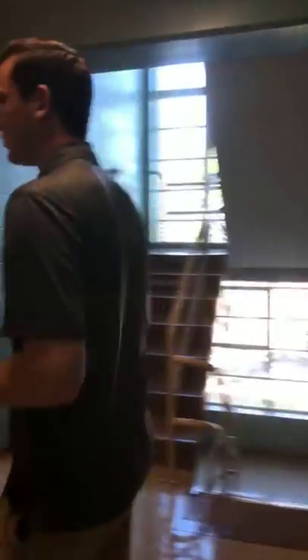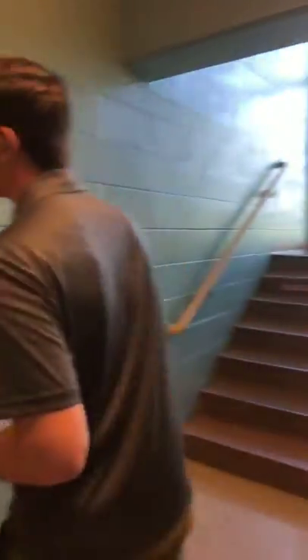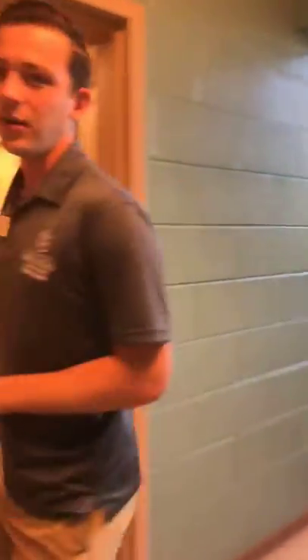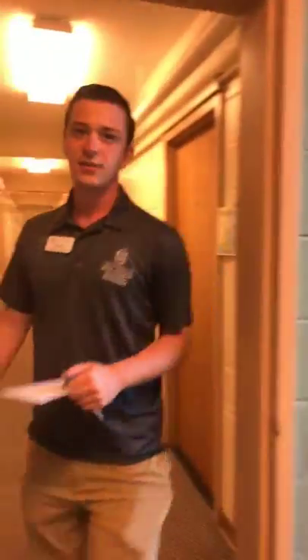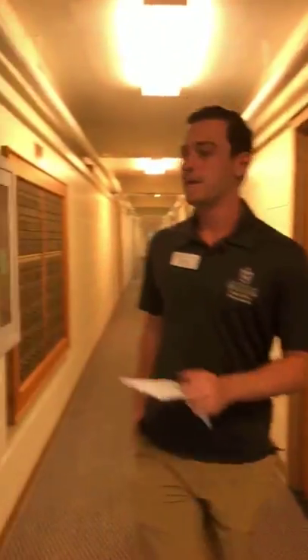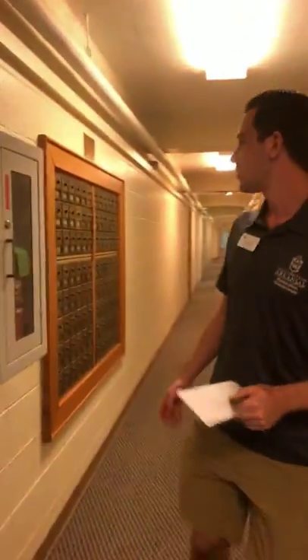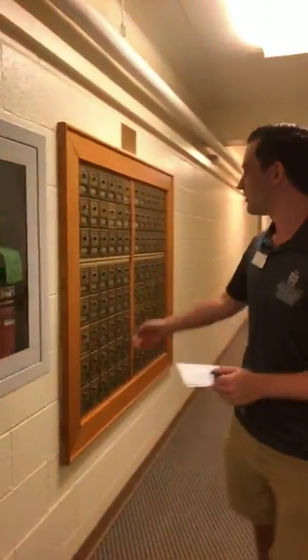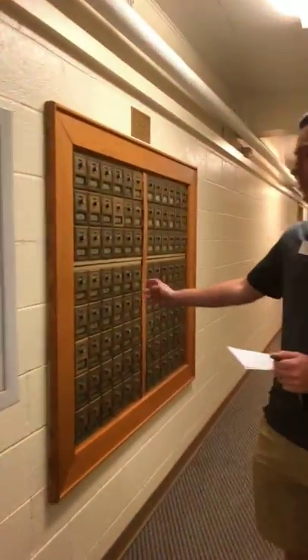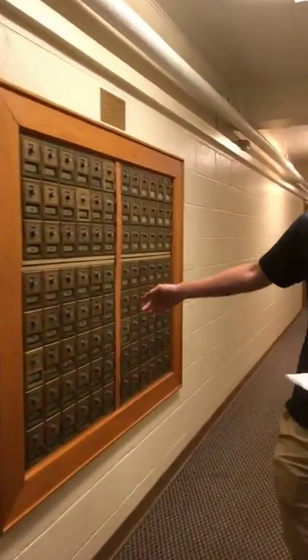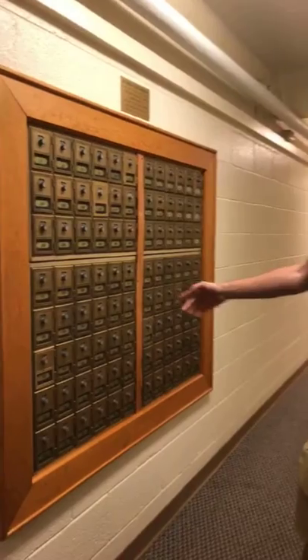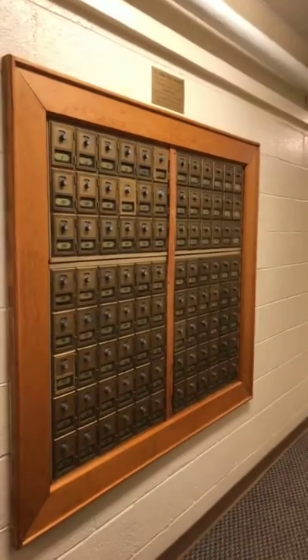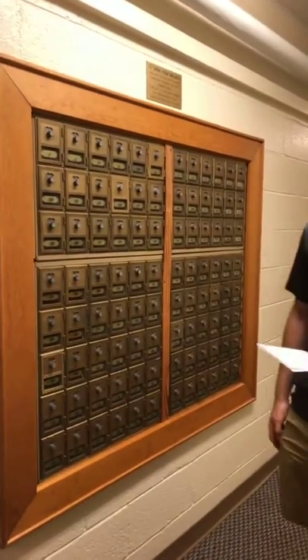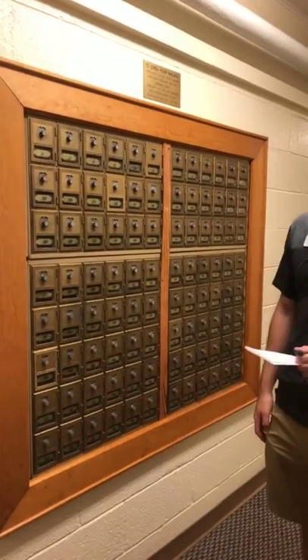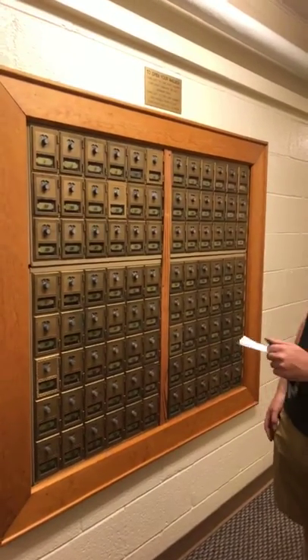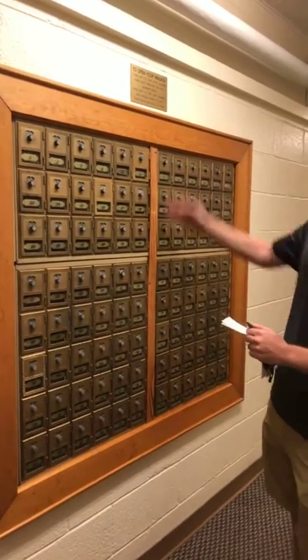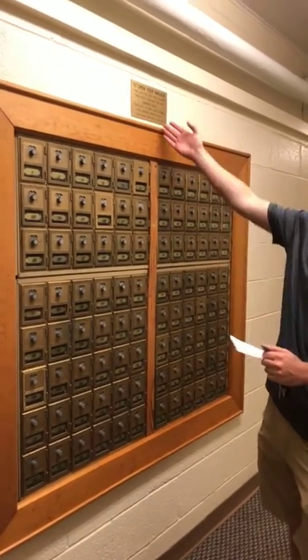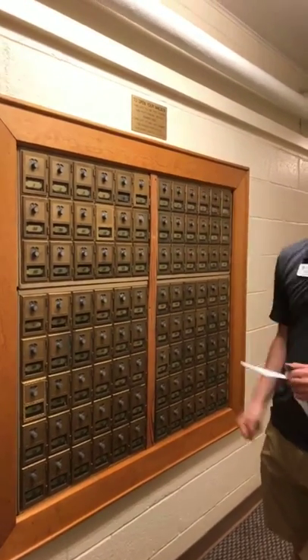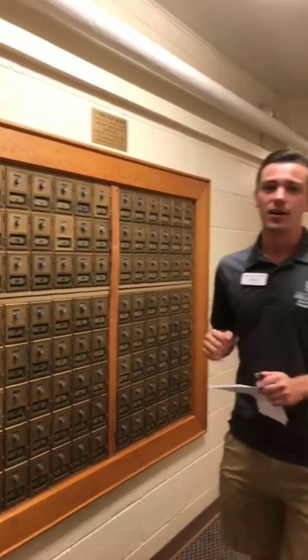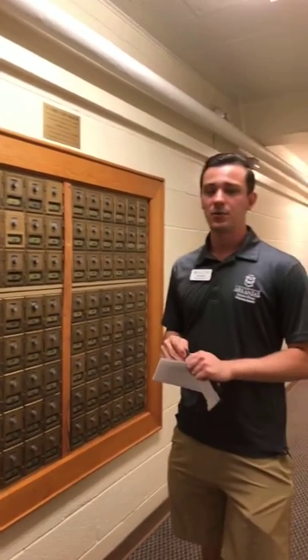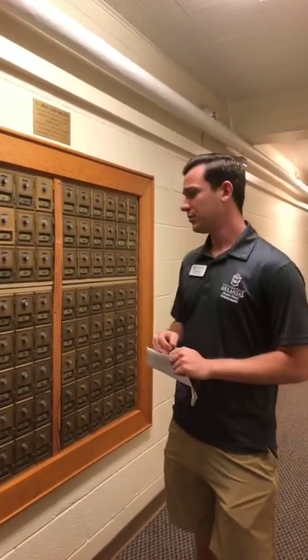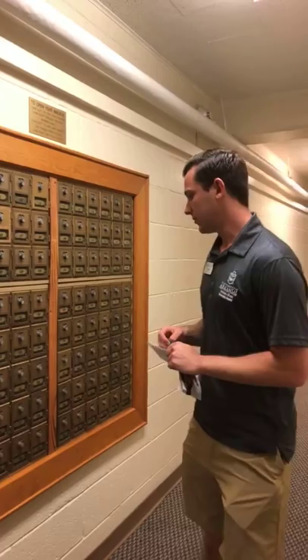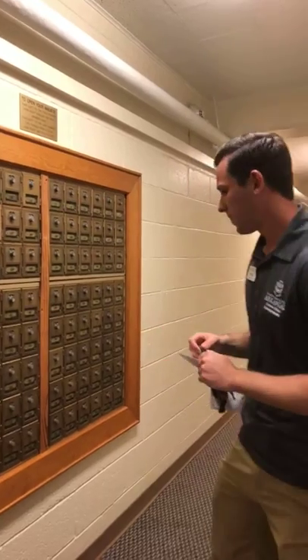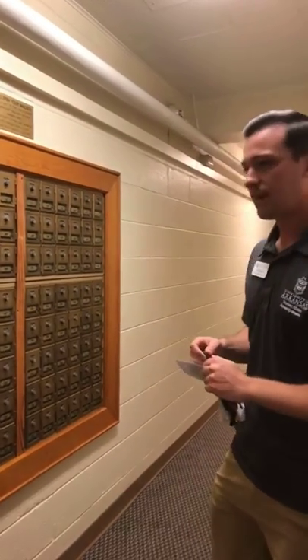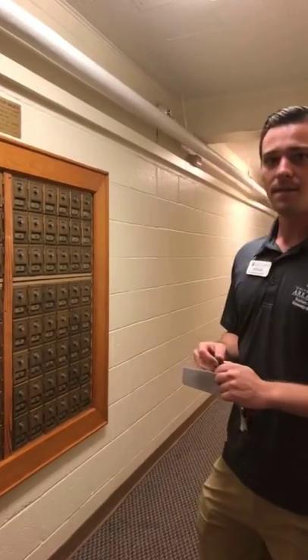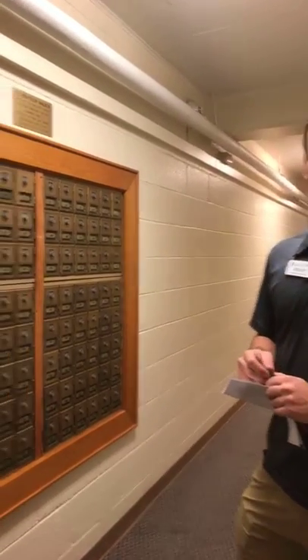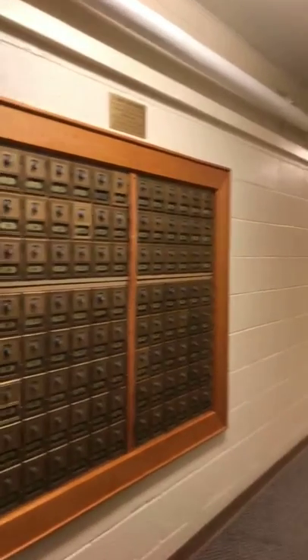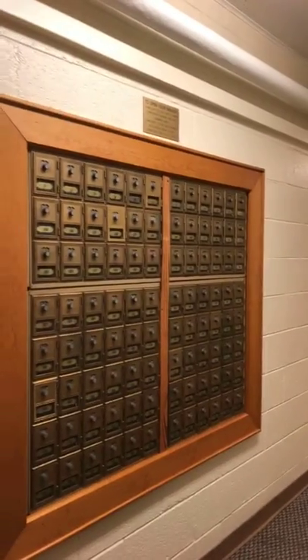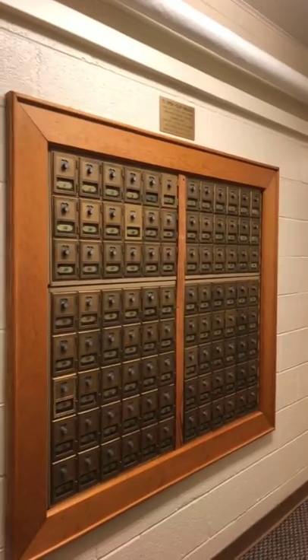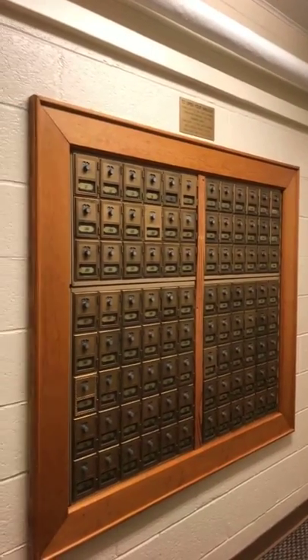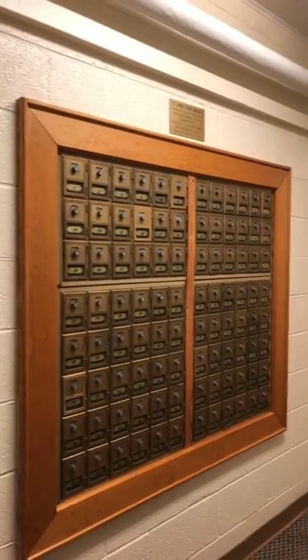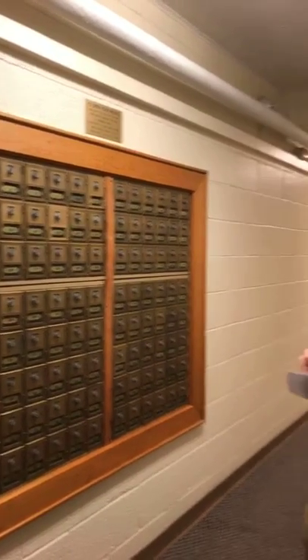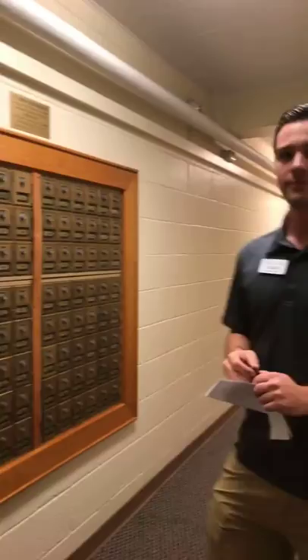Here are some mailboxes — this is where letters will be placed. You'll be assigned a mailbox with instructions on how to open it right here in the wall, and they'll send you an email with your mailbox number and code. It's super simple.